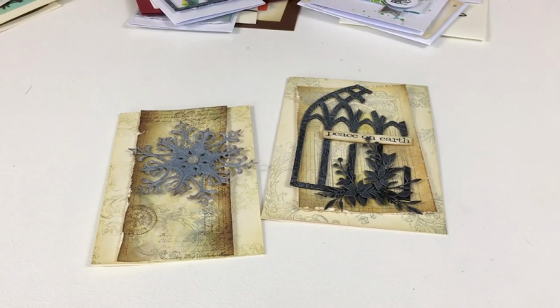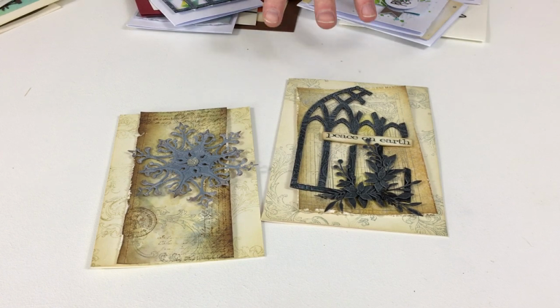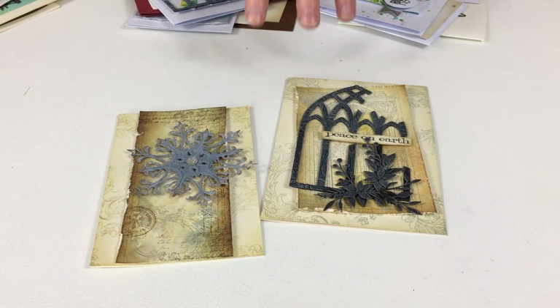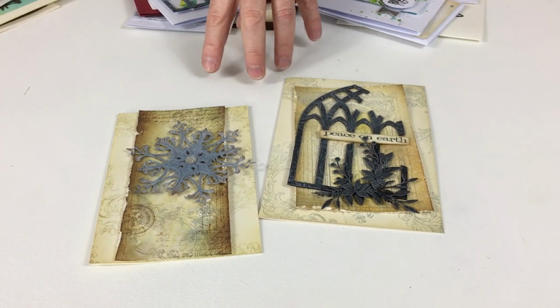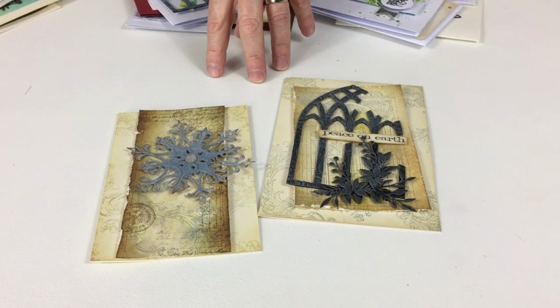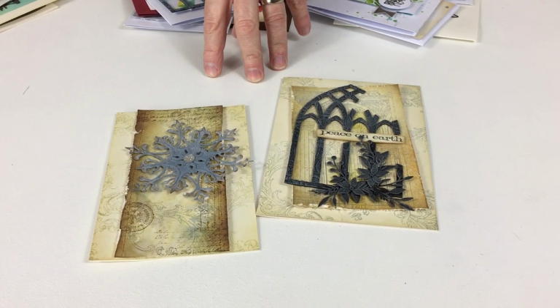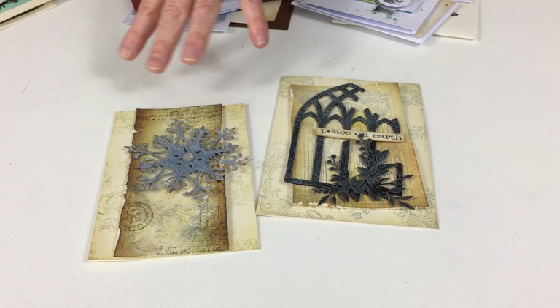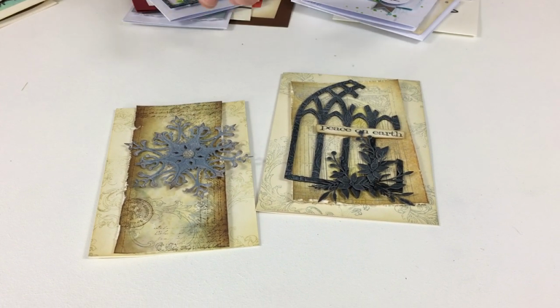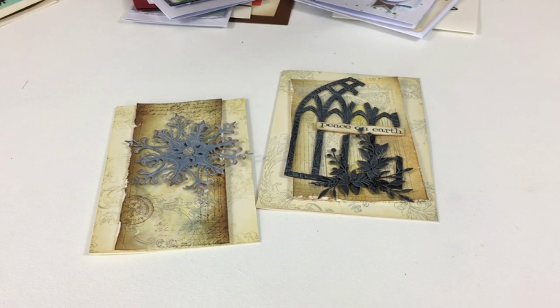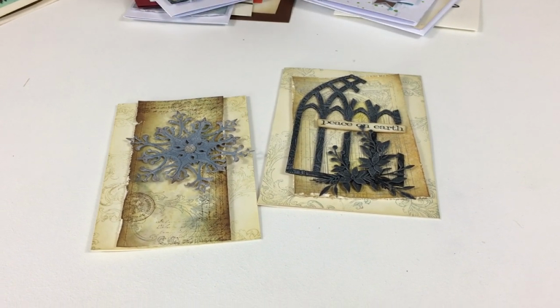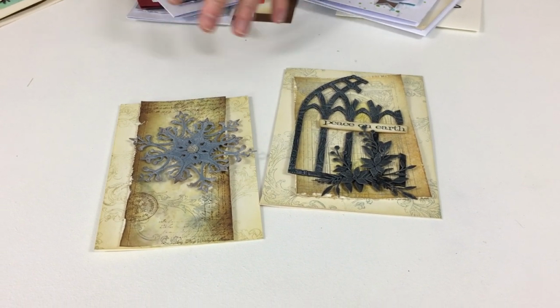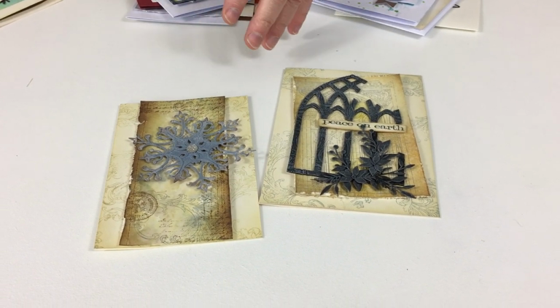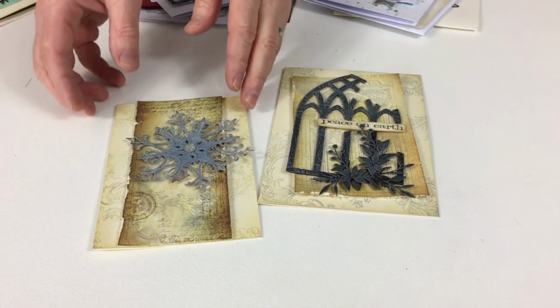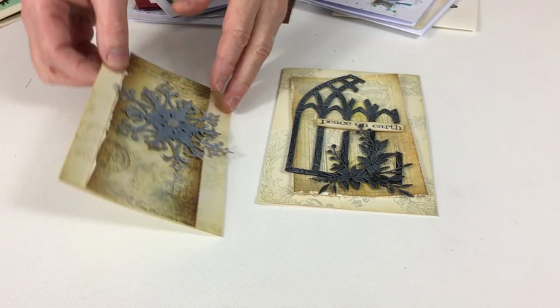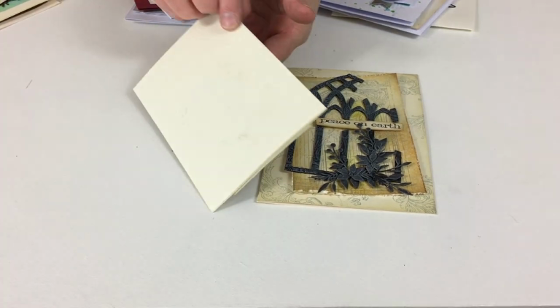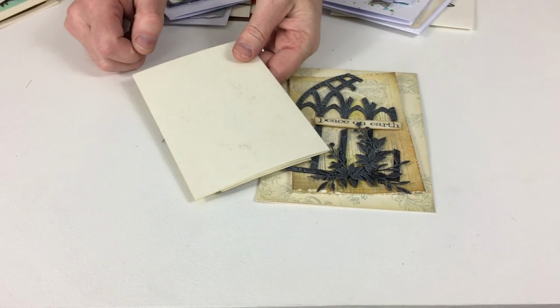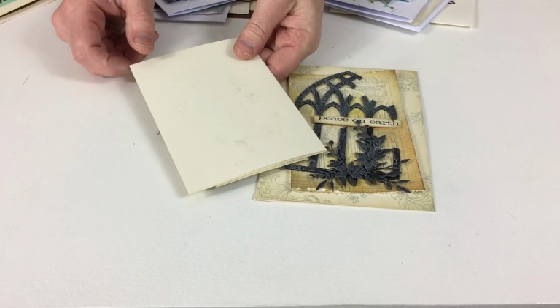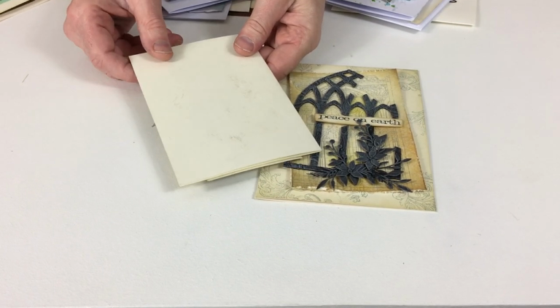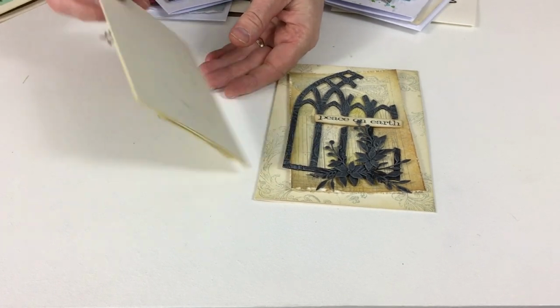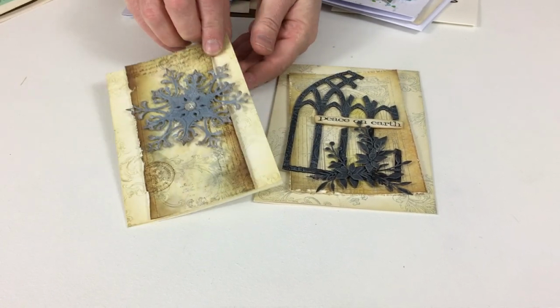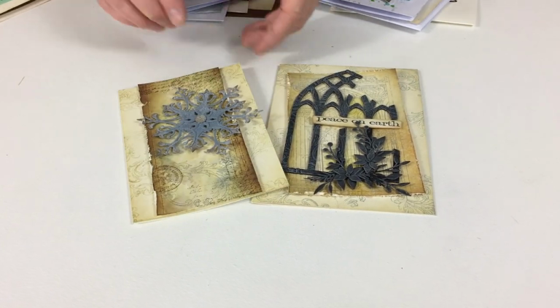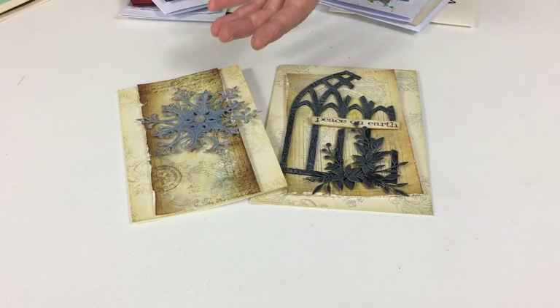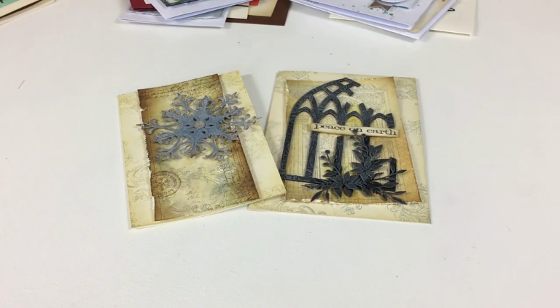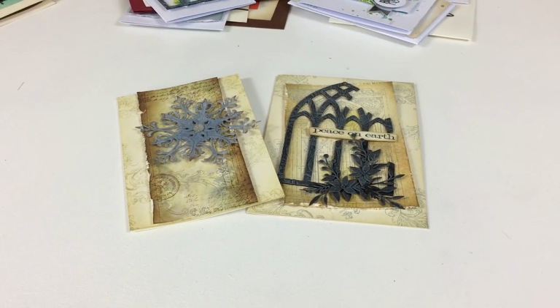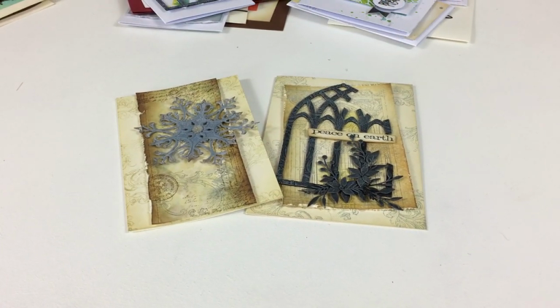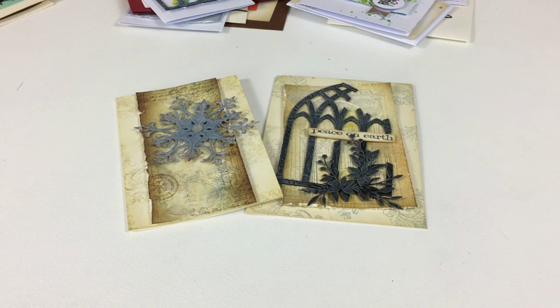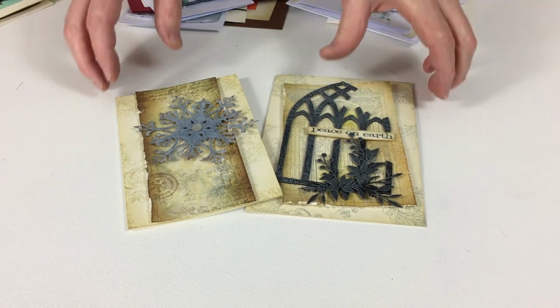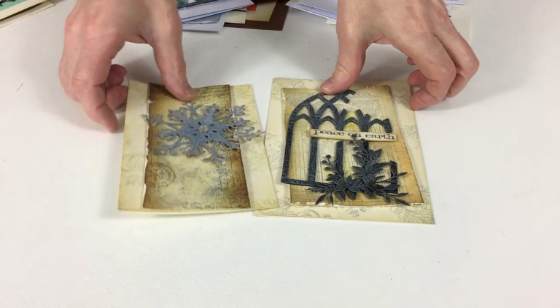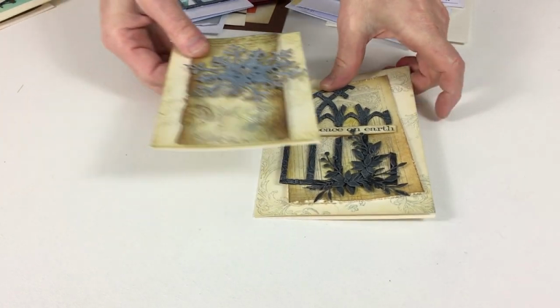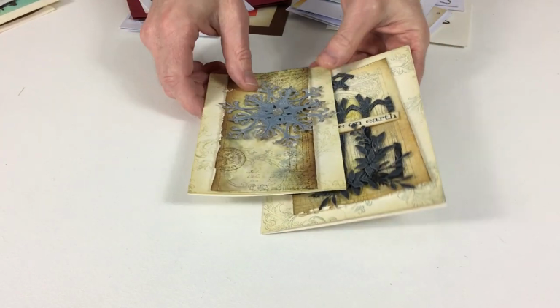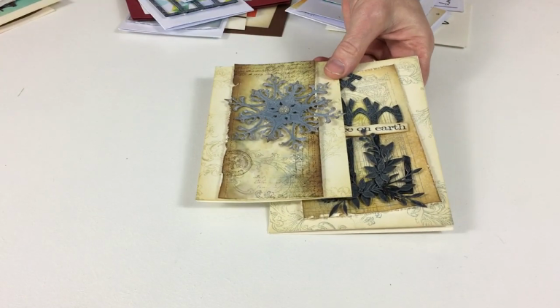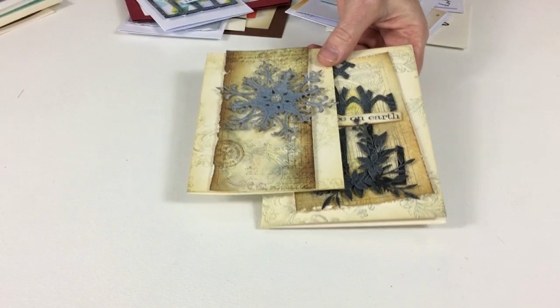Let's start where distressing really started — making things look vintage. You can see these backgrounds were created just from ivory card; this is the color they started off, and this is how they ended up. That is distressing.